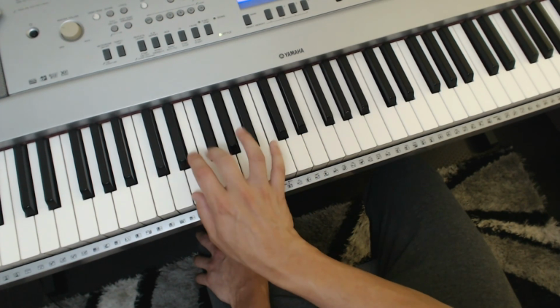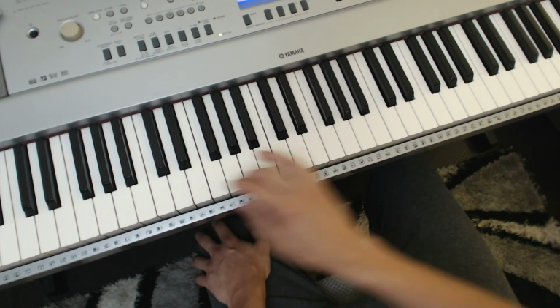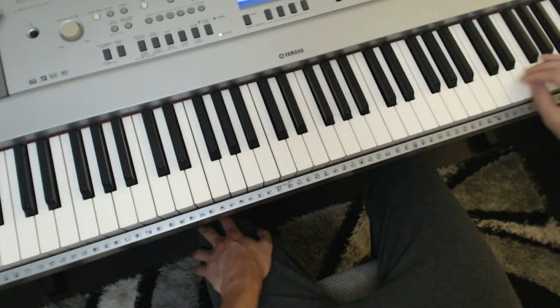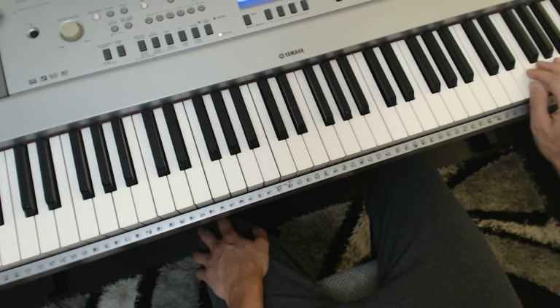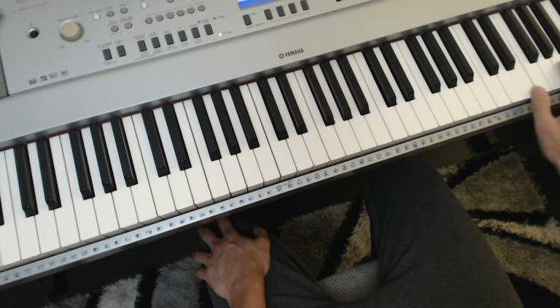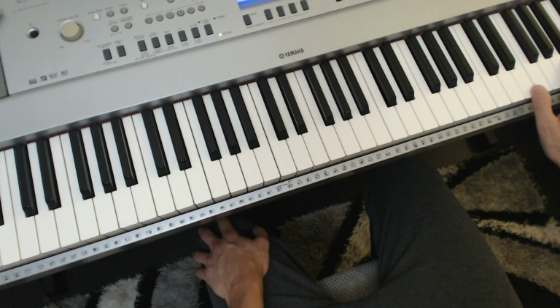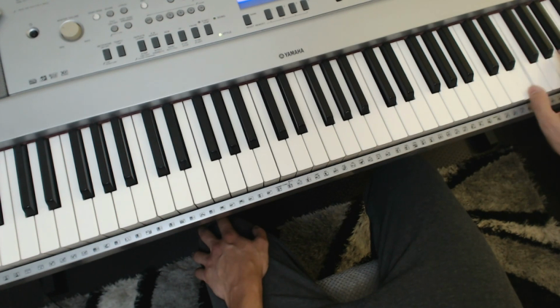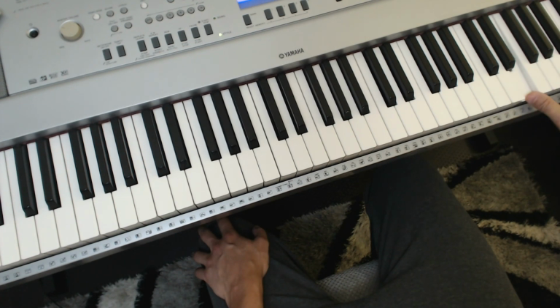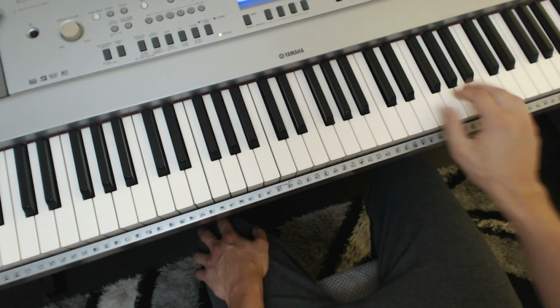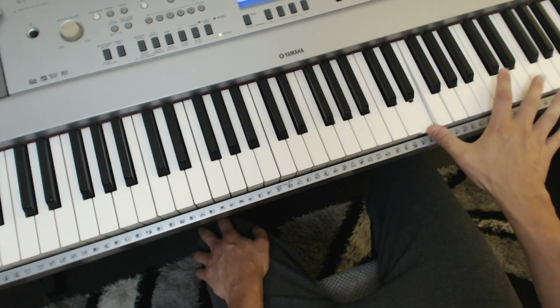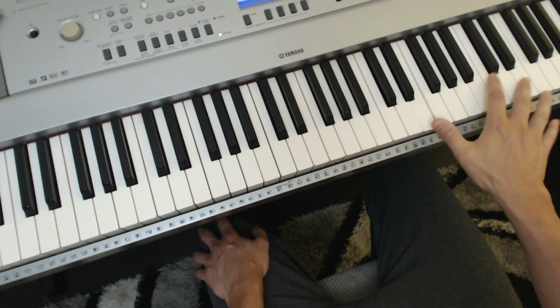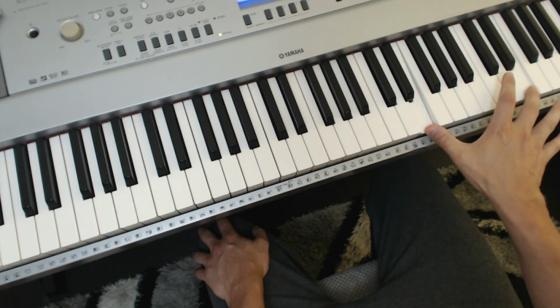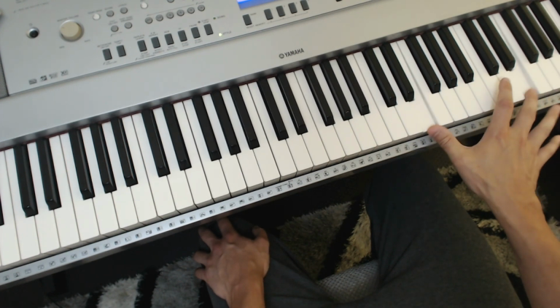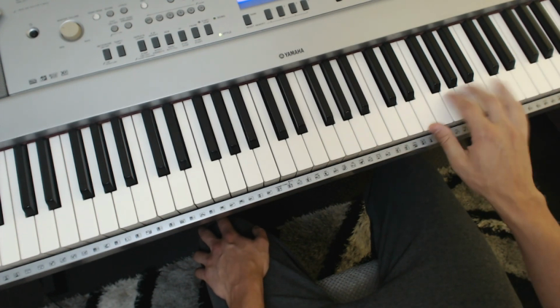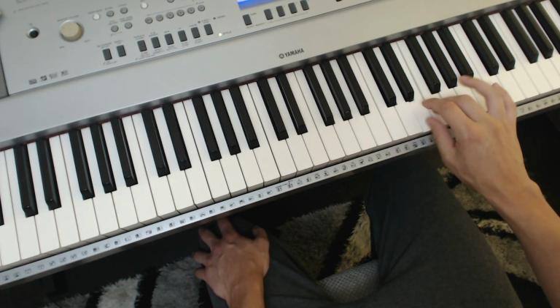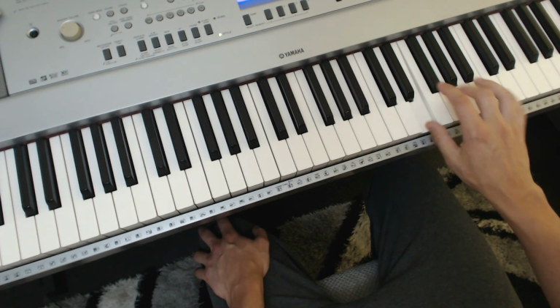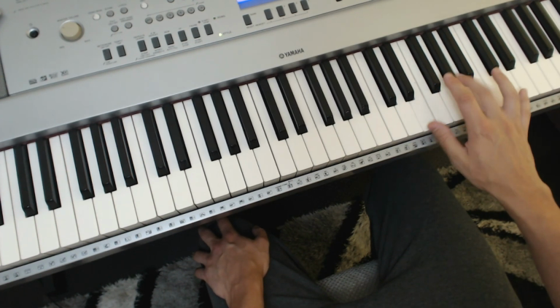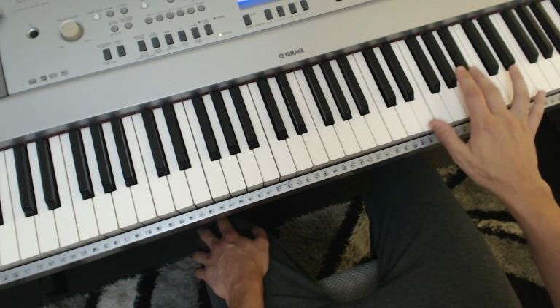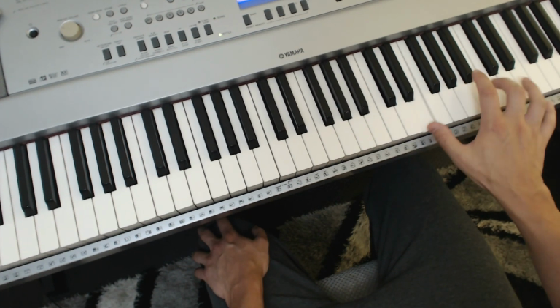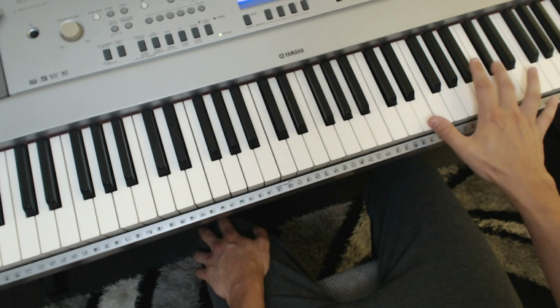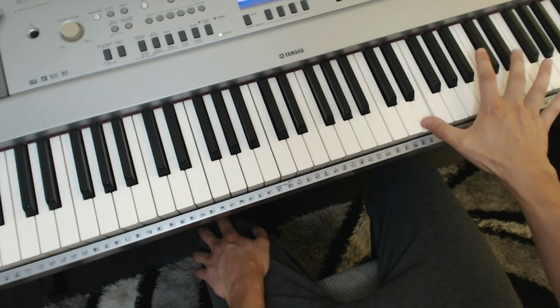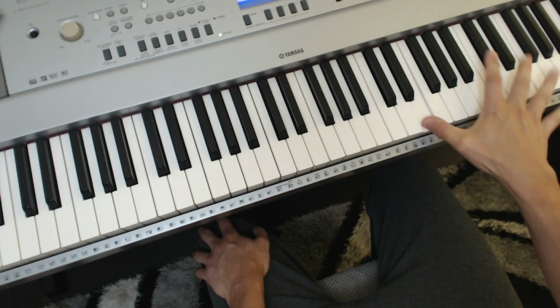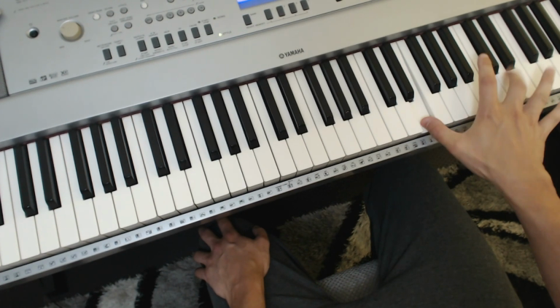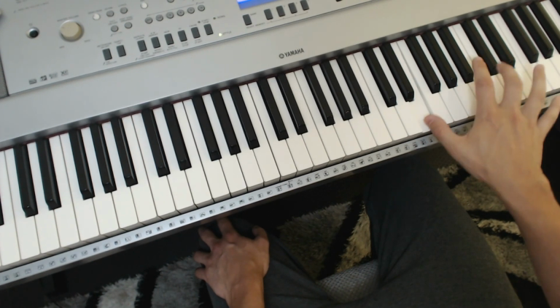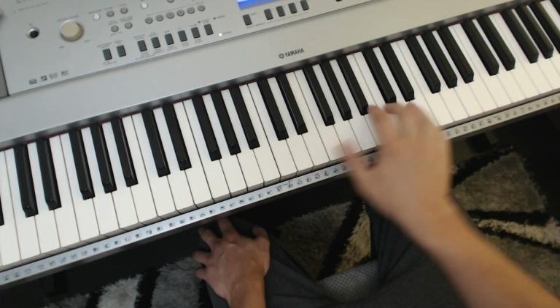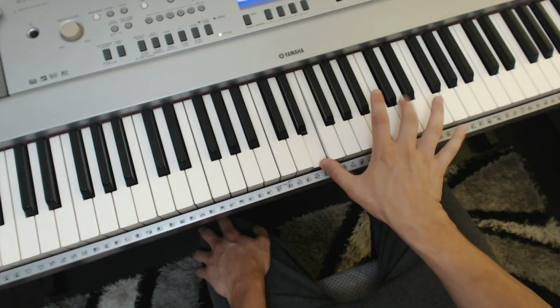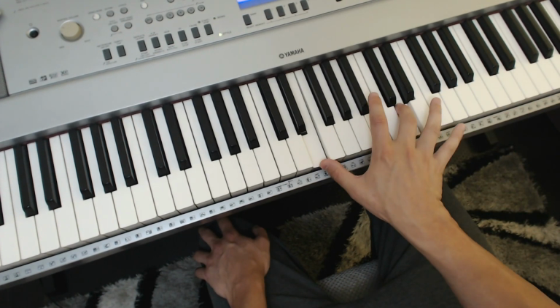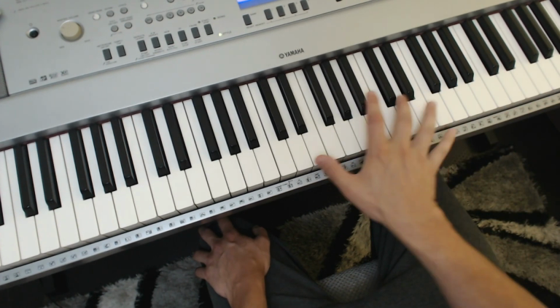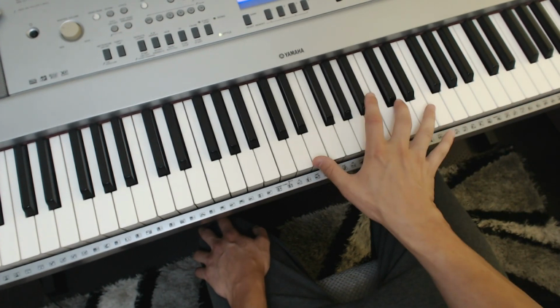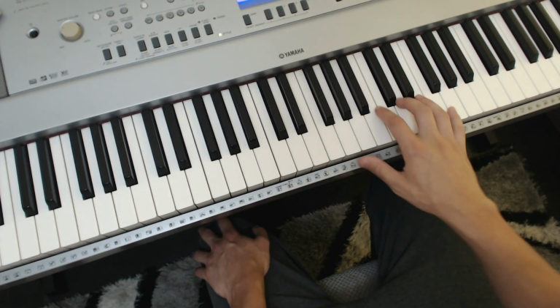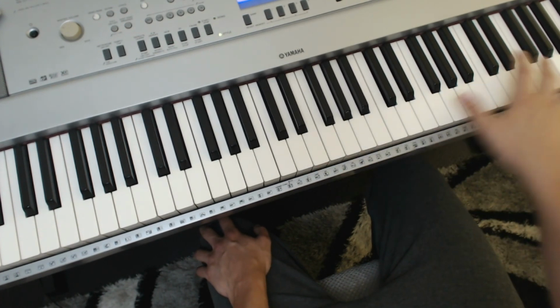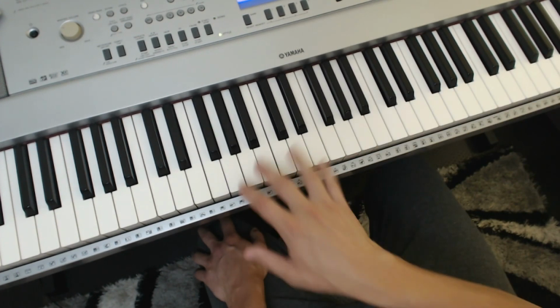Try it in different places. Up here, going higher up the keyboard, I can very comfortably reach the octave — it just feels completely fine. Whereas lower down it didn't, because the wrist is twisted a bit. So try it in different octaves.